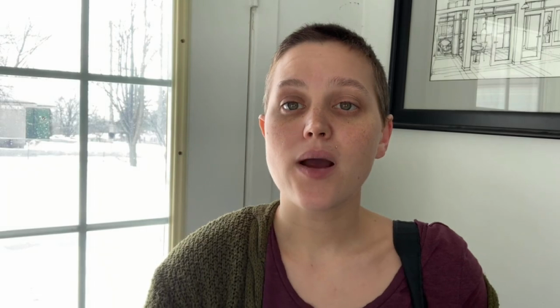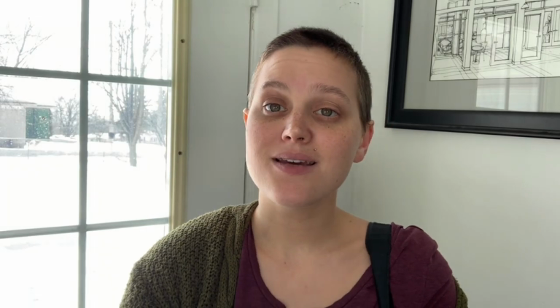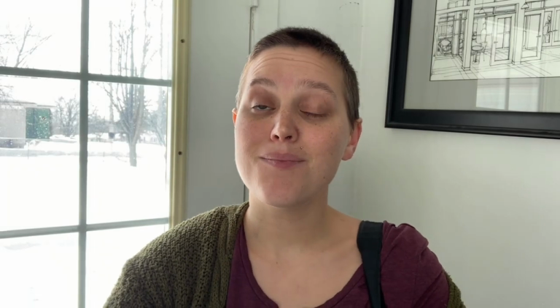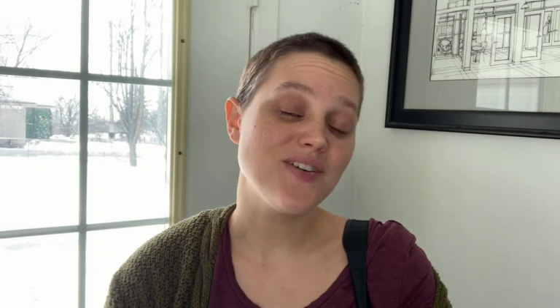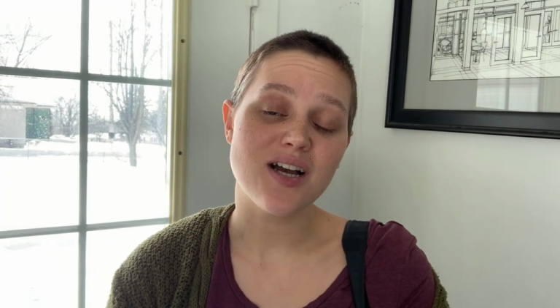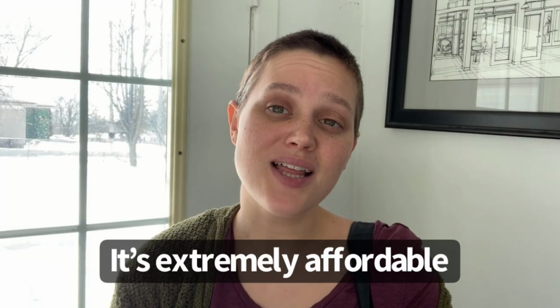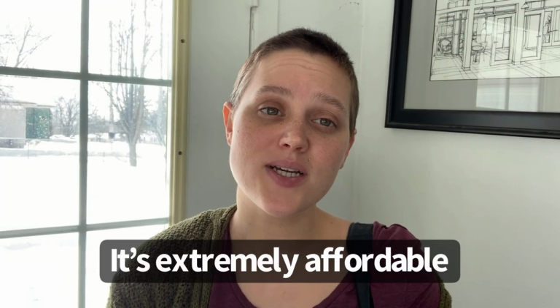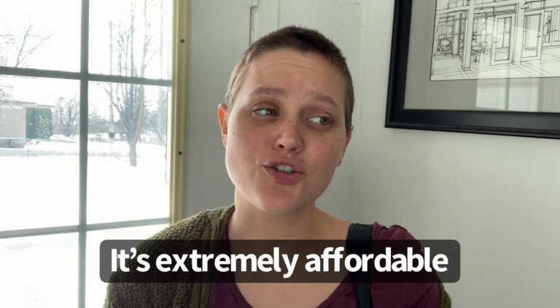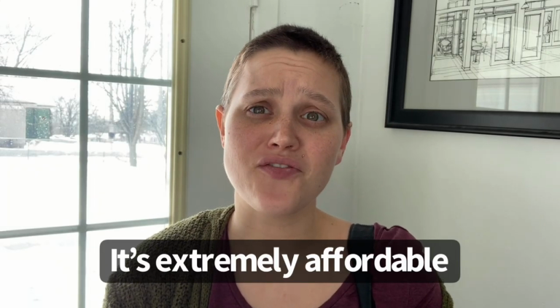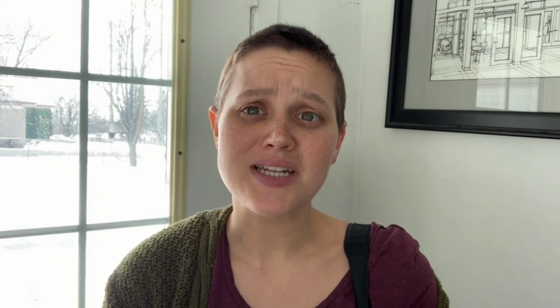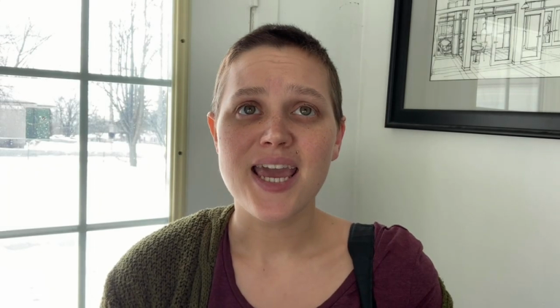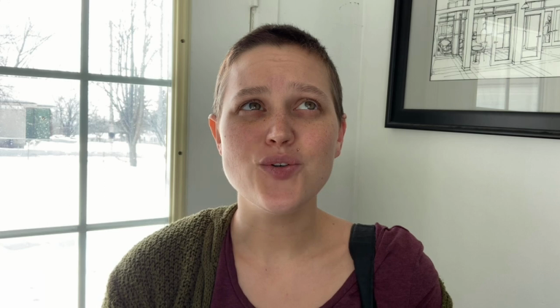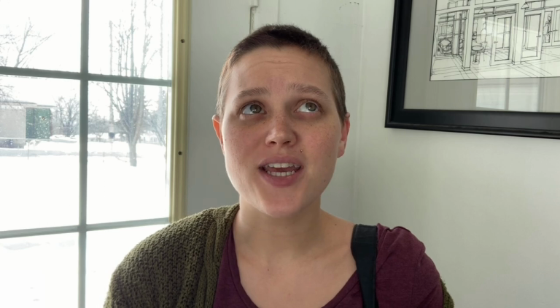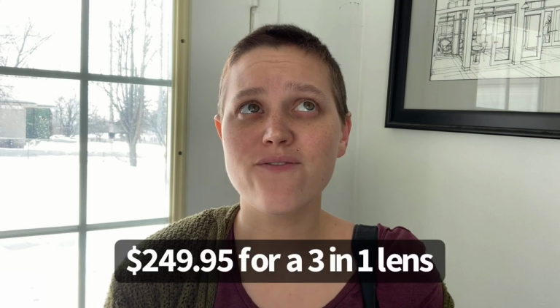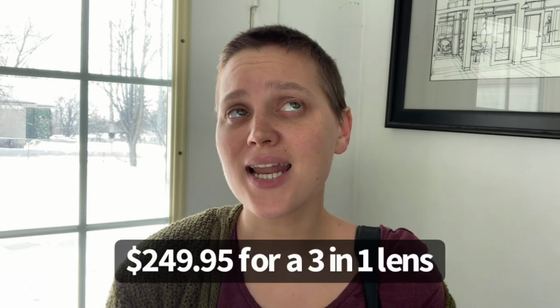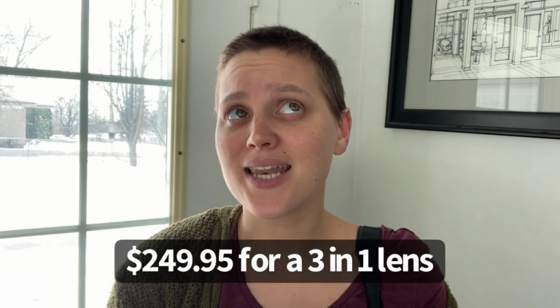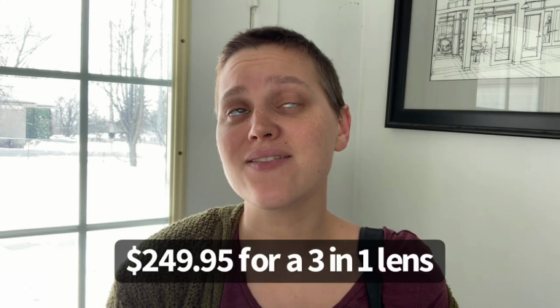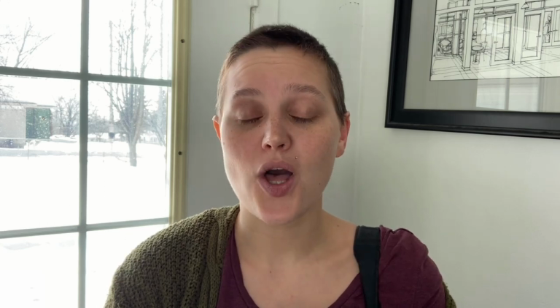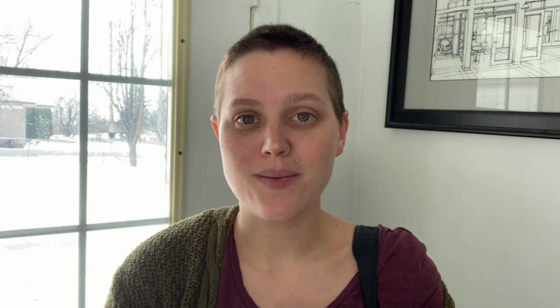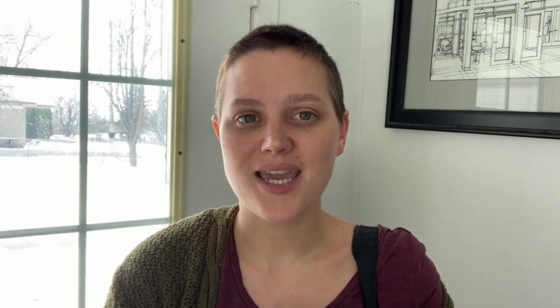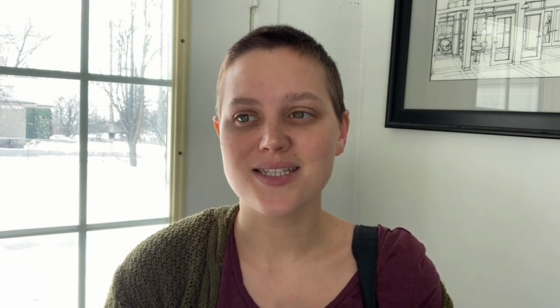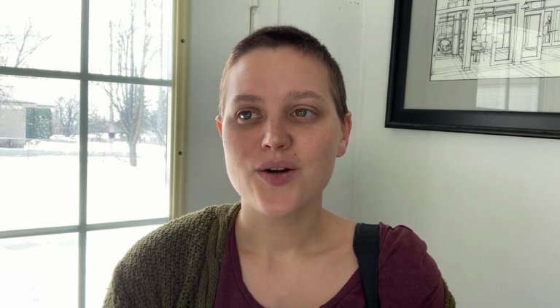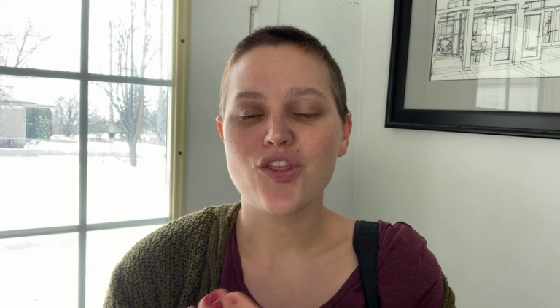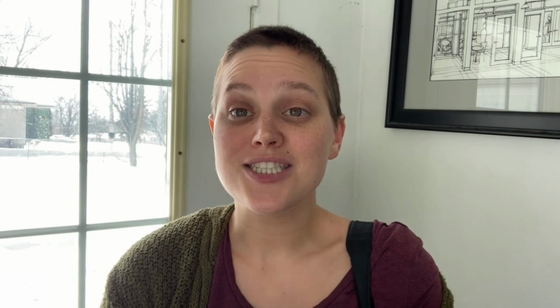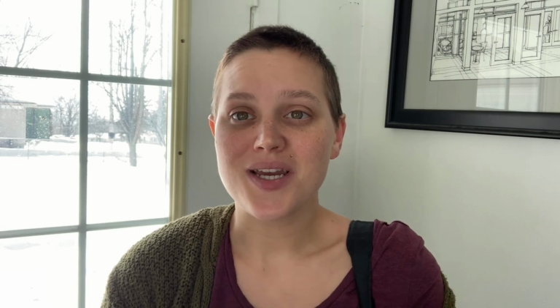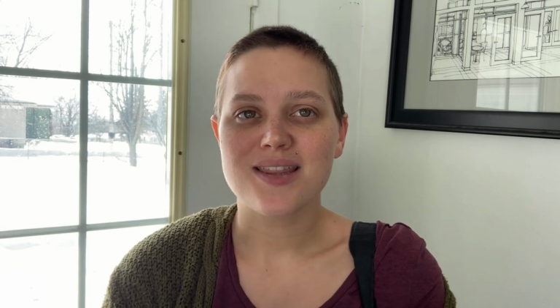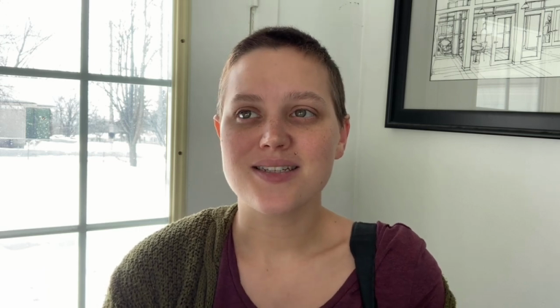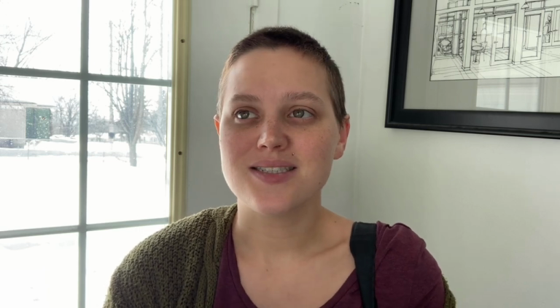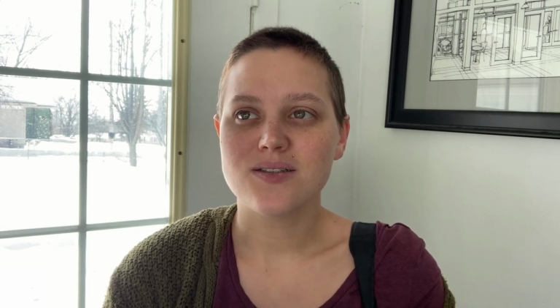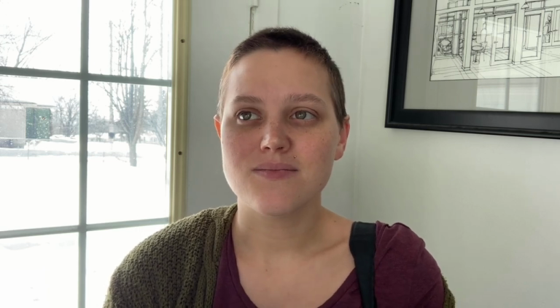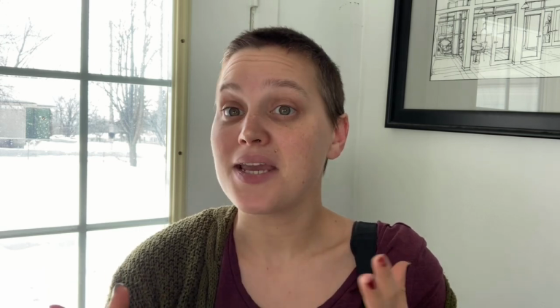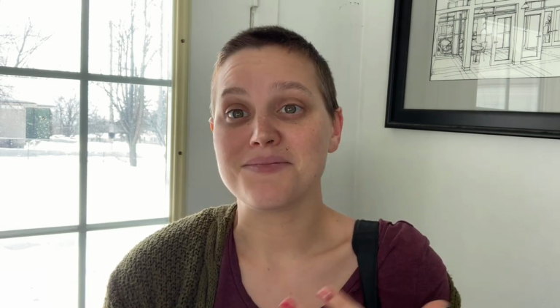Probably the best feature of the lens is how extremely affordable it is. It's $249.95 on the website, and when you get three lenses in one, that is an amazing deal.